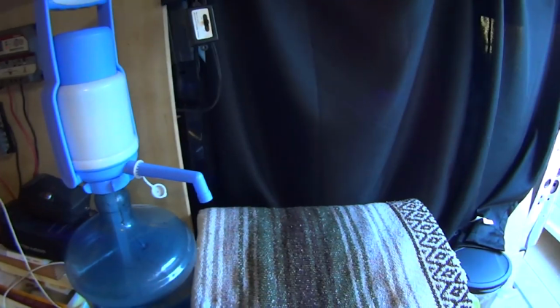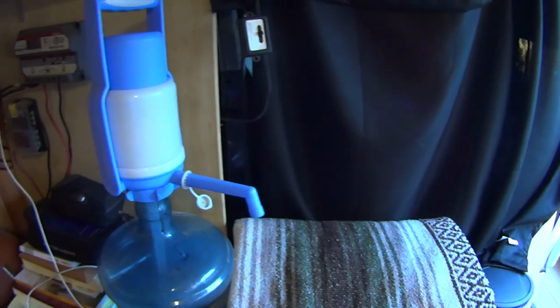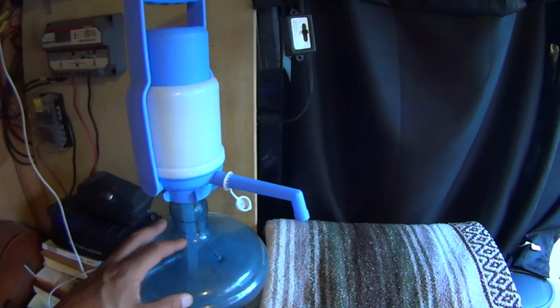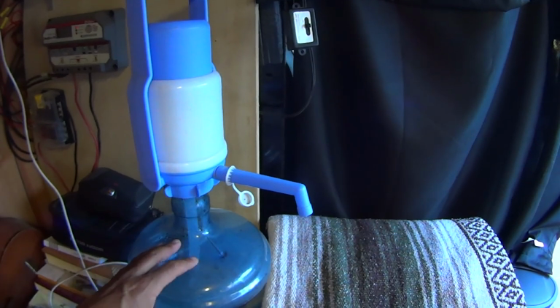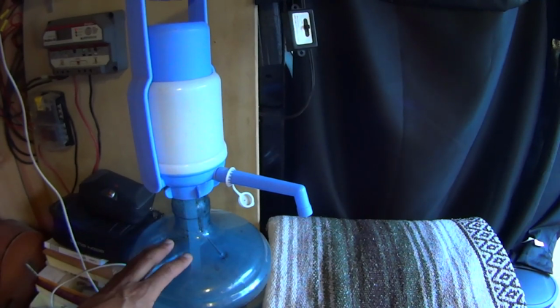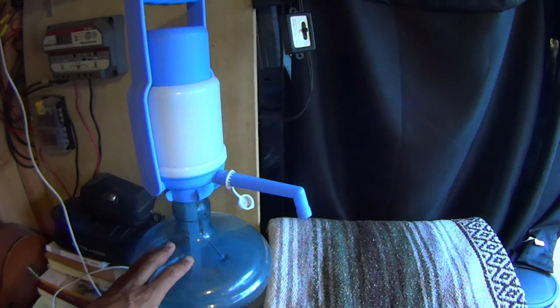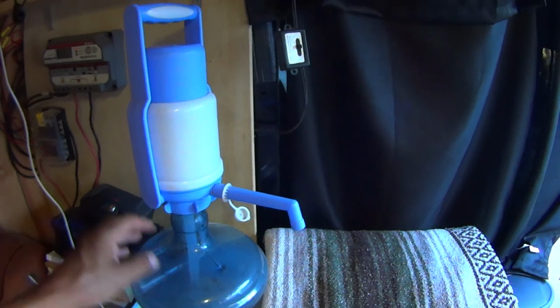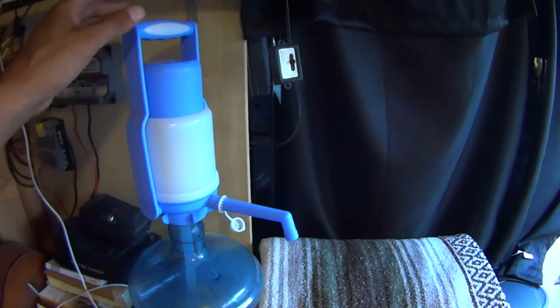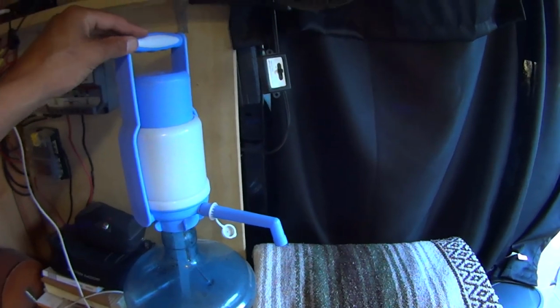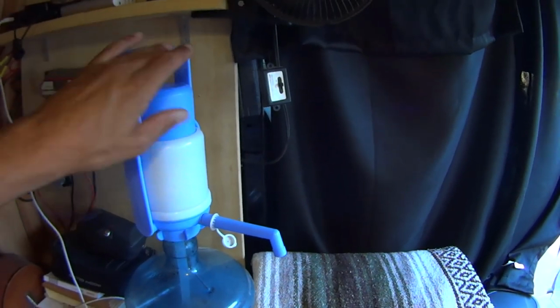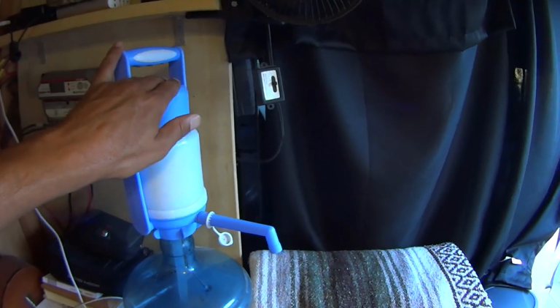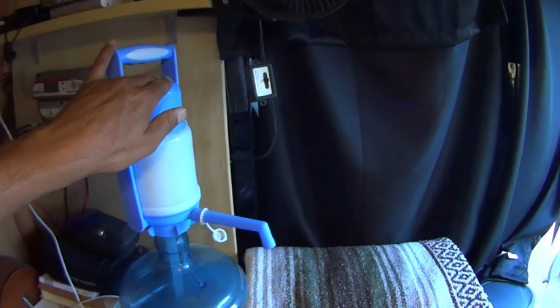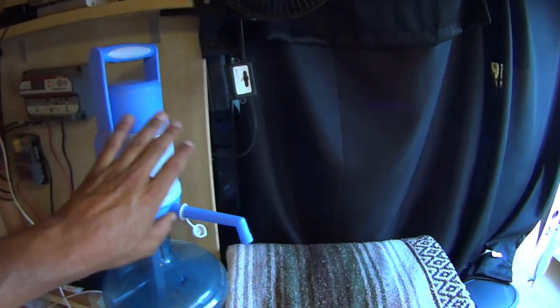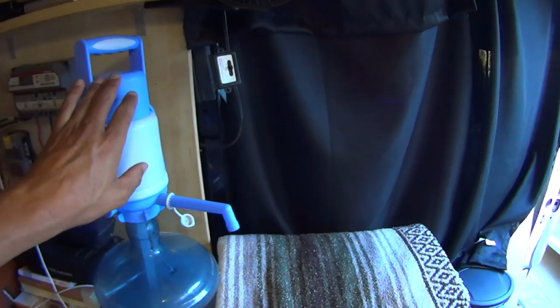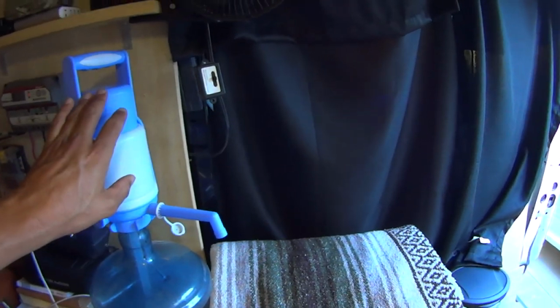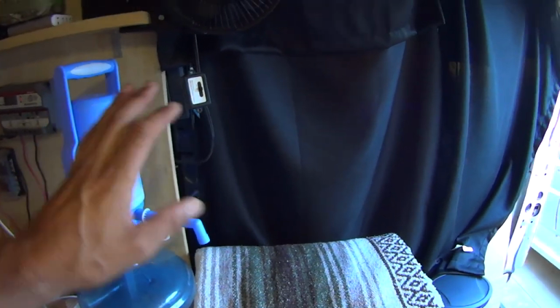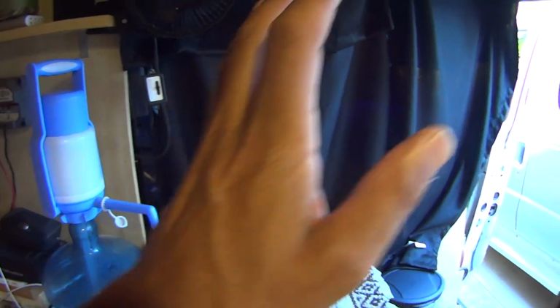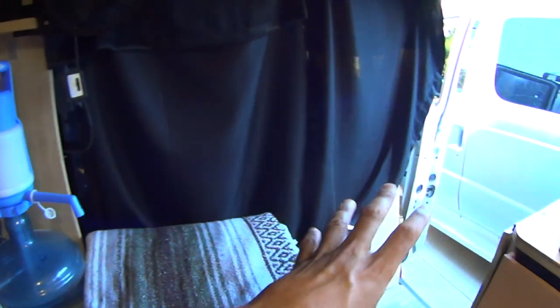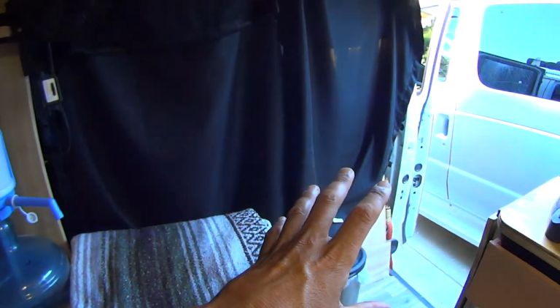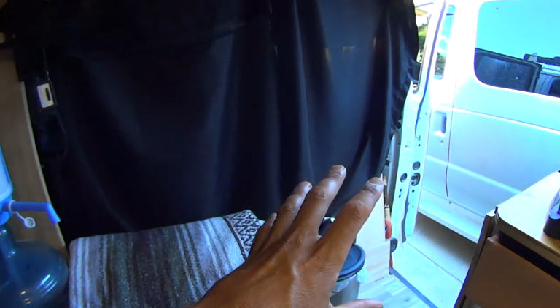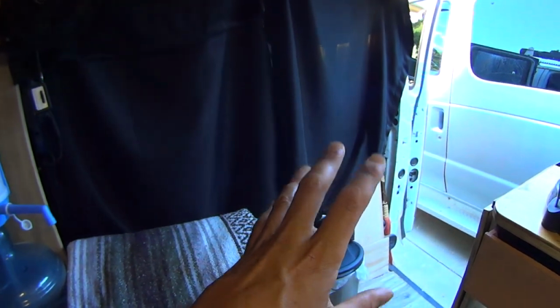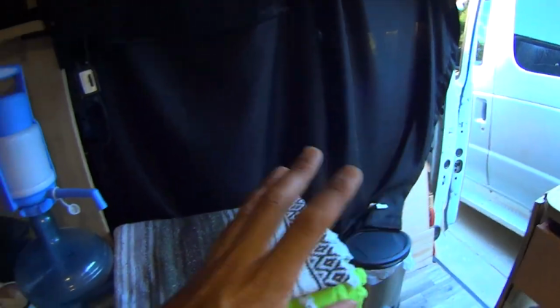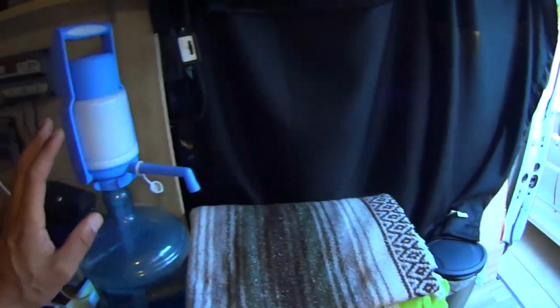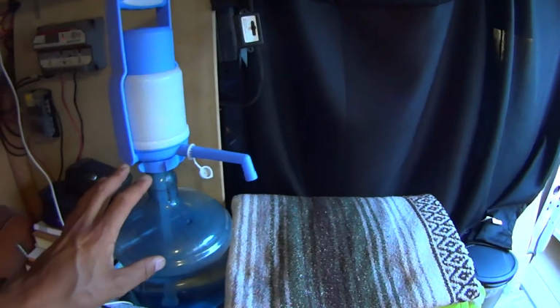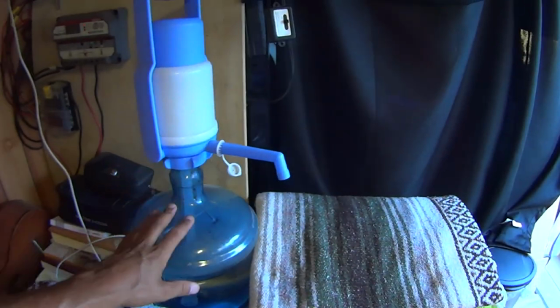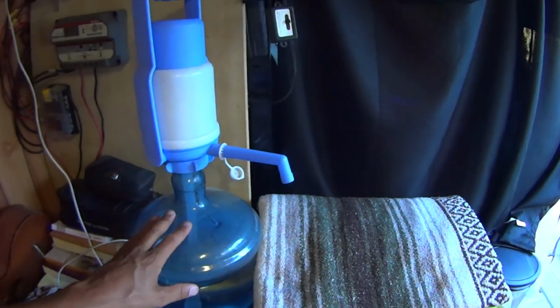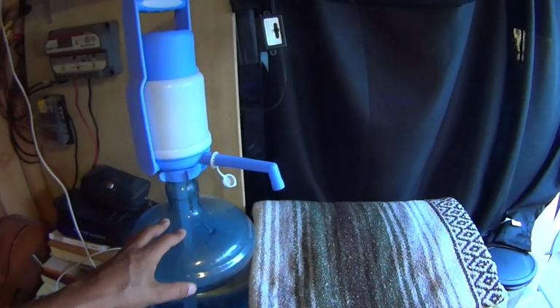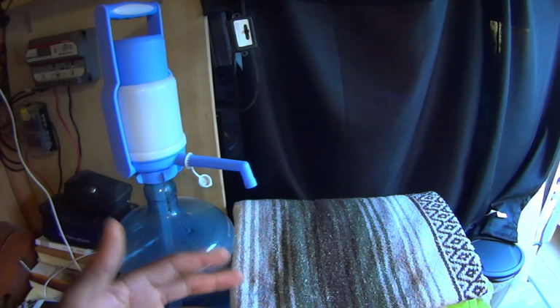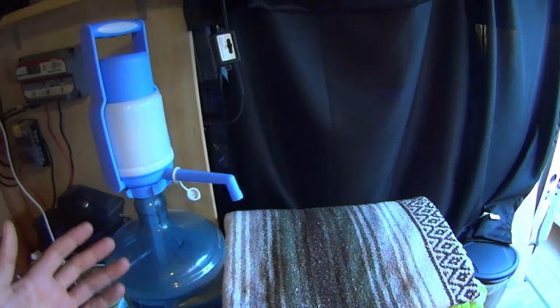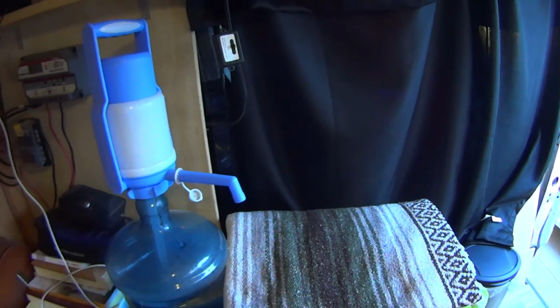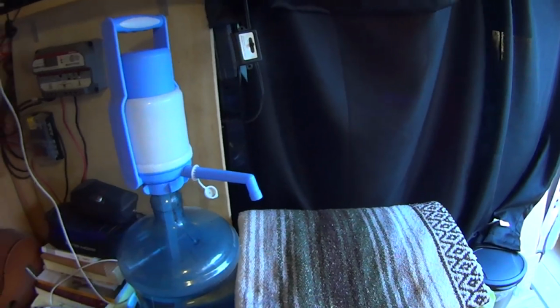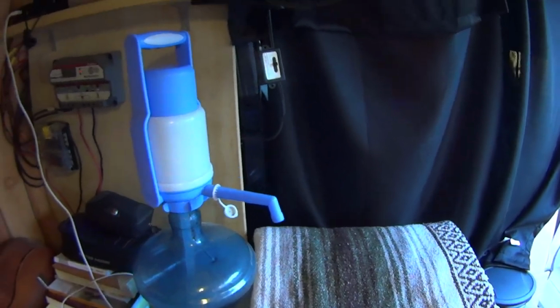Next to the fridge, you can see I have a 2-gallon jug of water I use for drinking water. It's got a hand pump on it. Works out very well. I keep another 6-gallon jug of water that I use to fill this up as this empties out. So I carry a total of 8 gallons of drinking water.